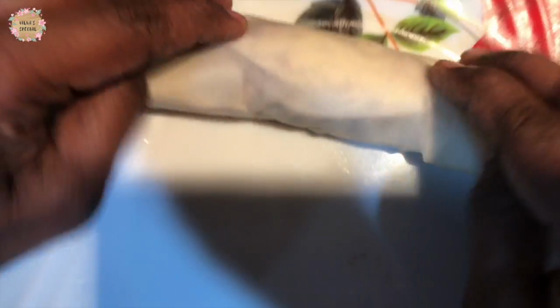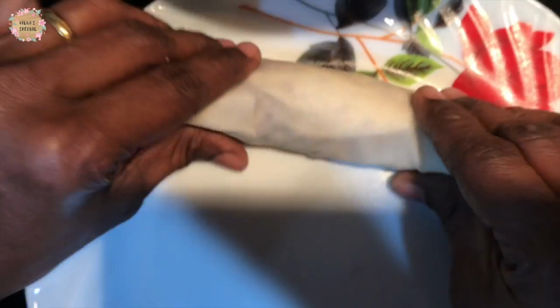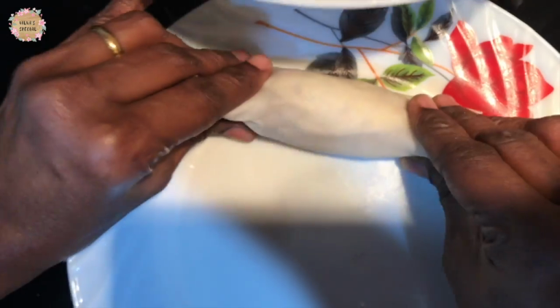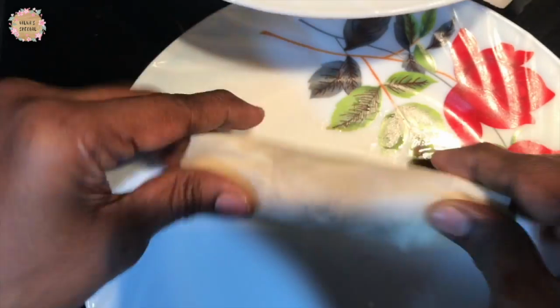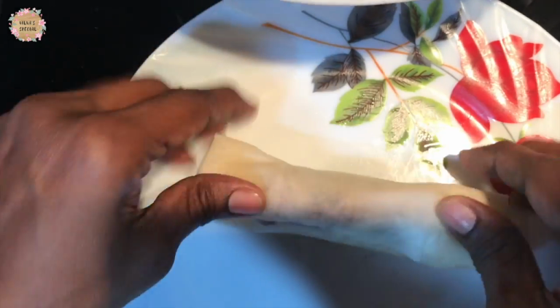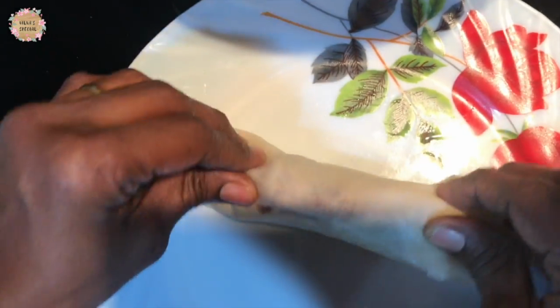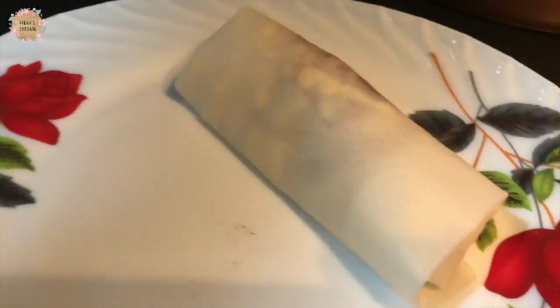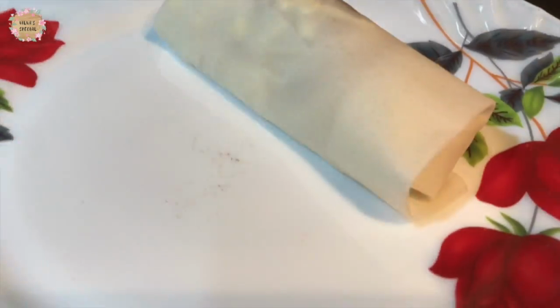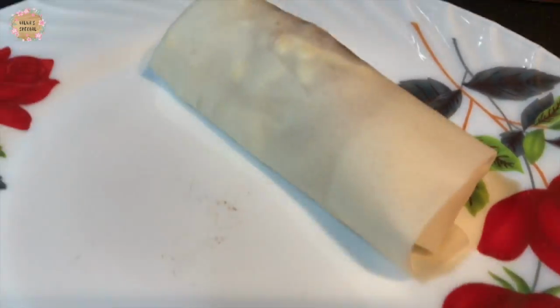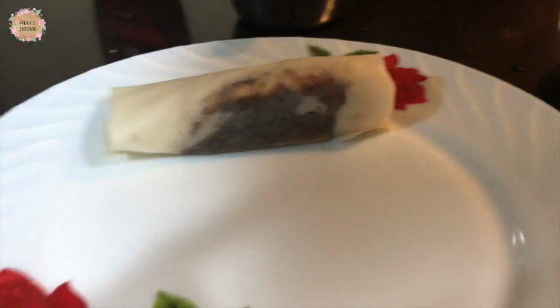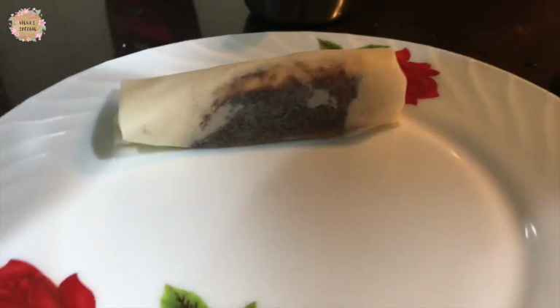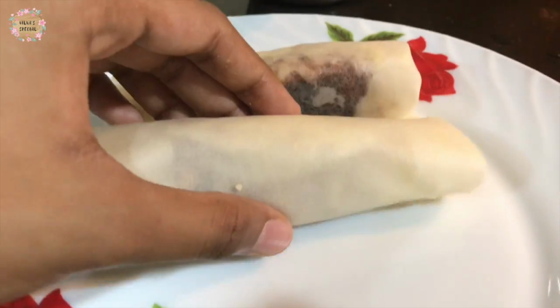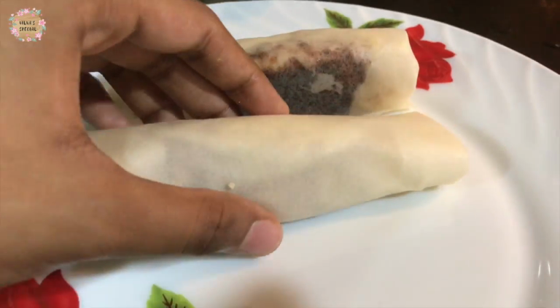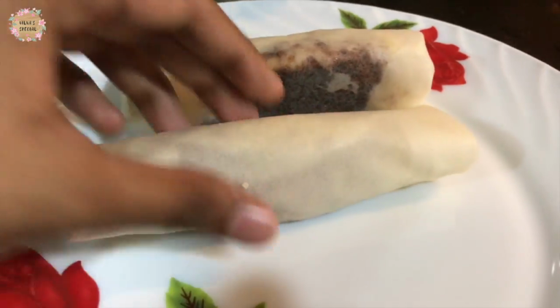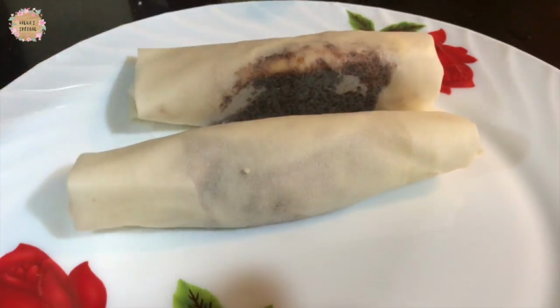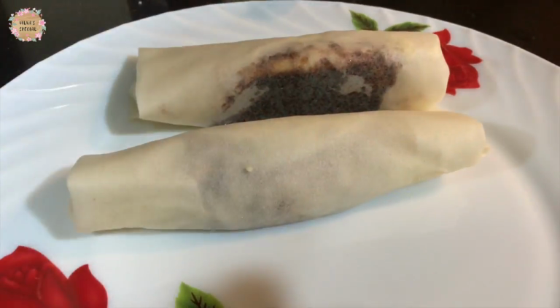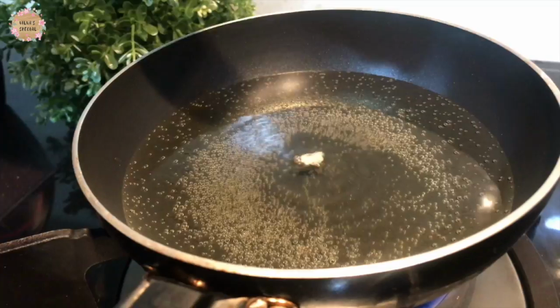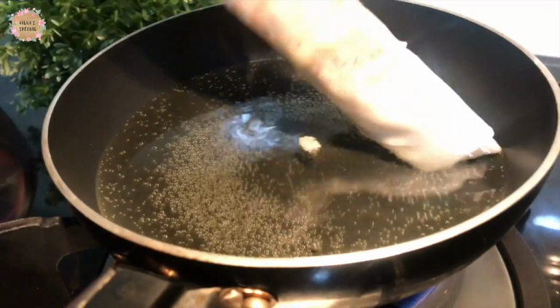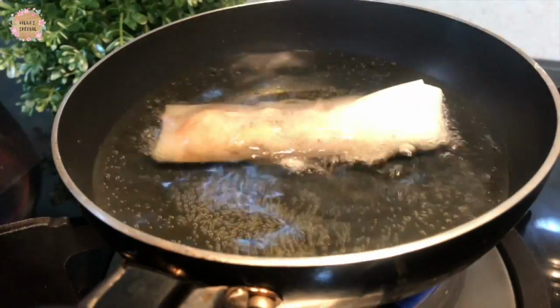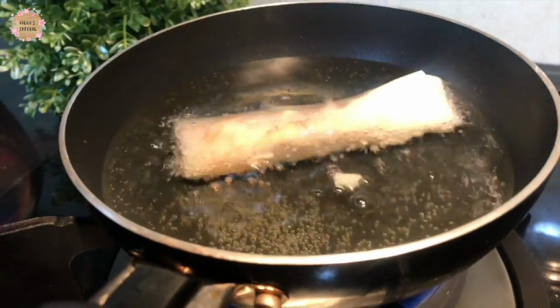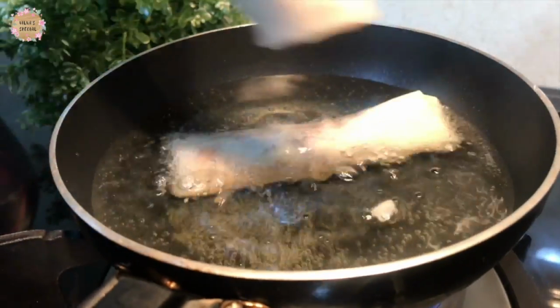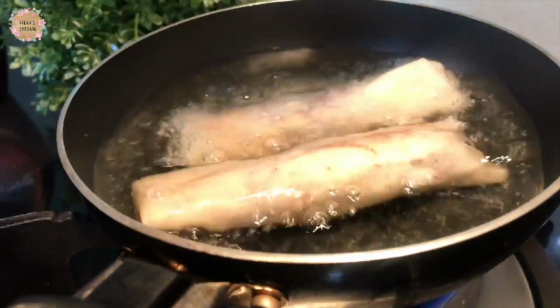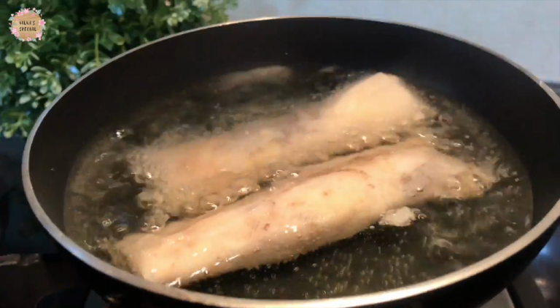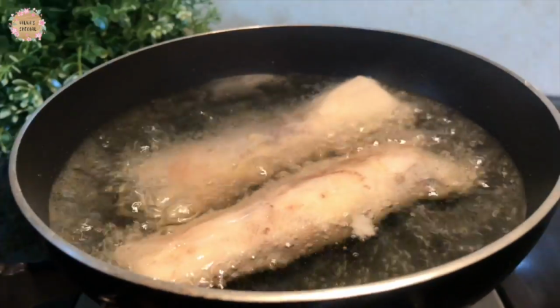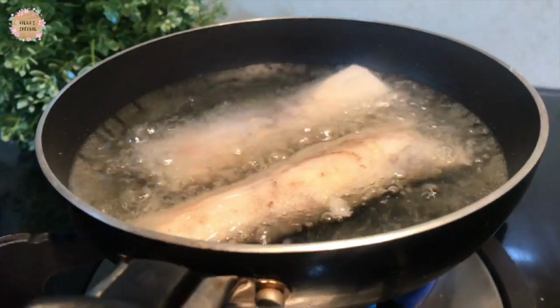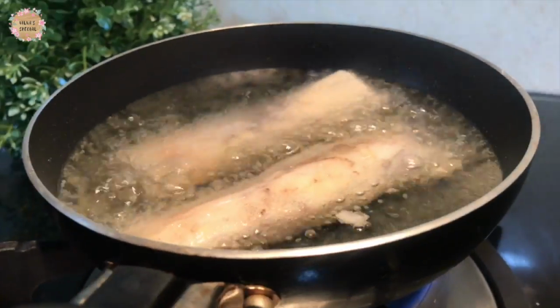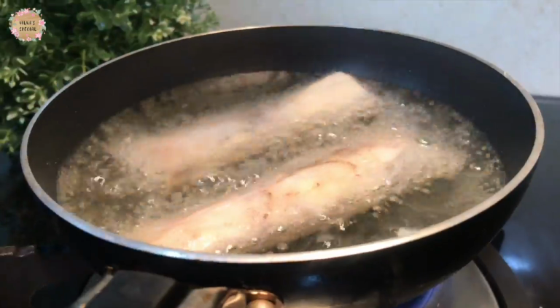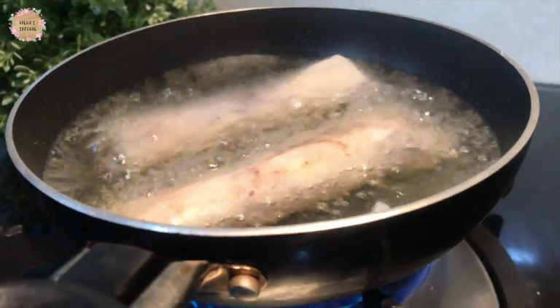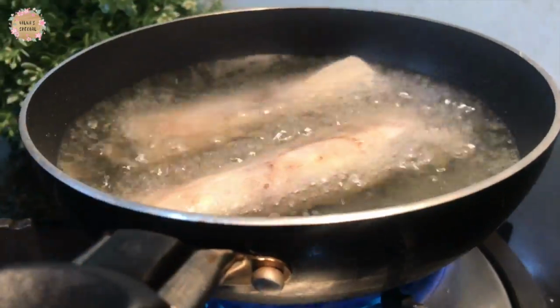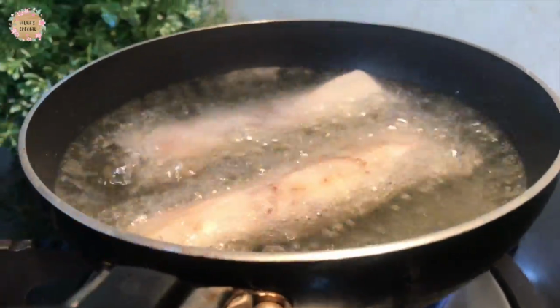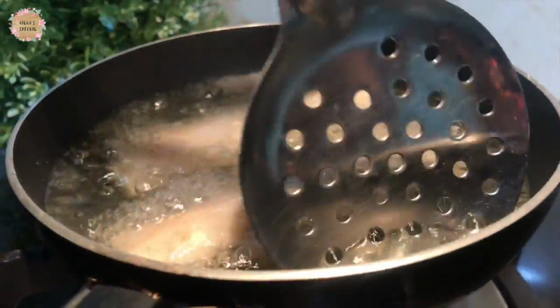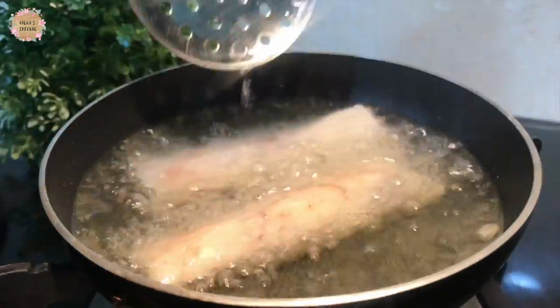We will roll it and let it rest for 10 minutes. After 10 minutes, we will fry it.